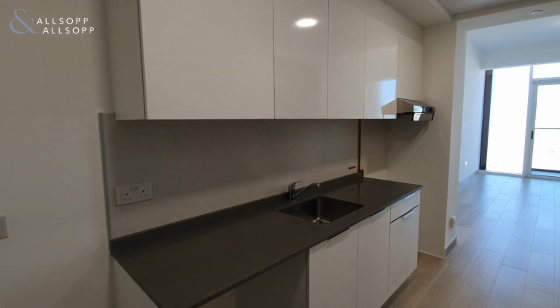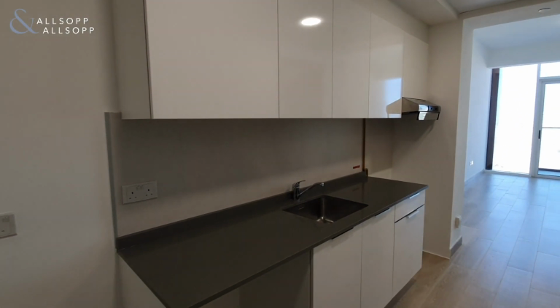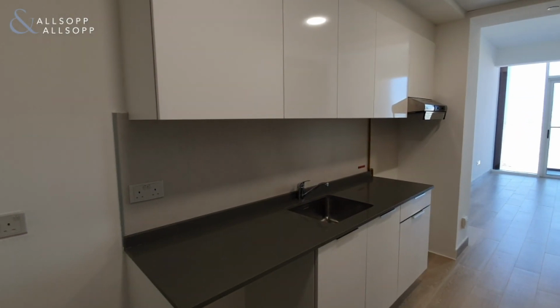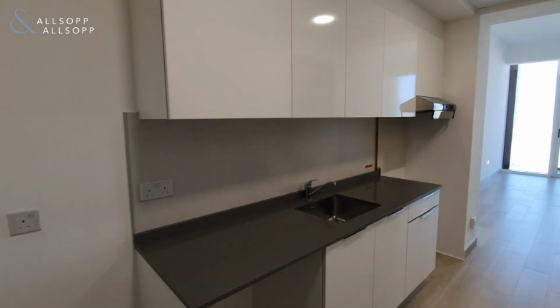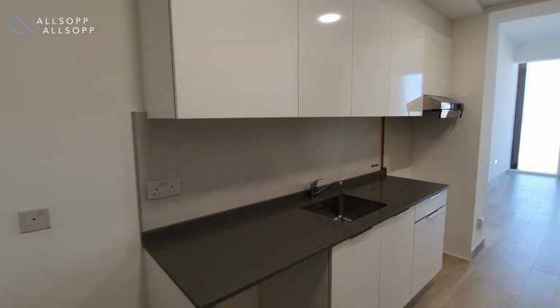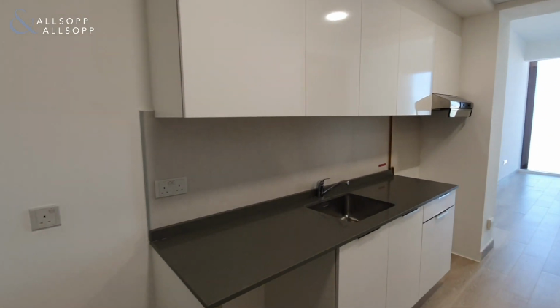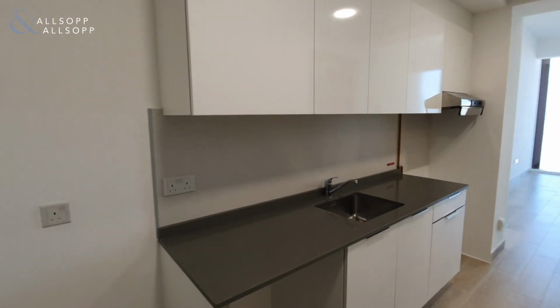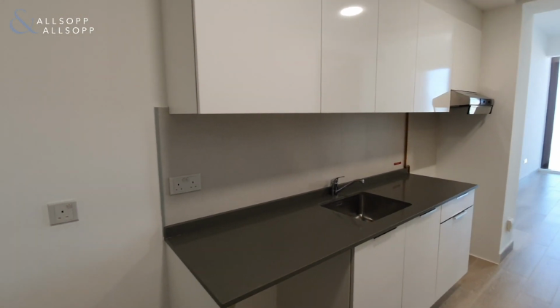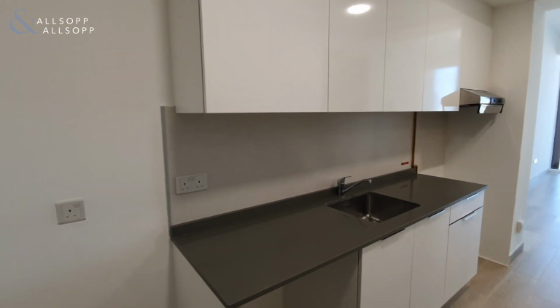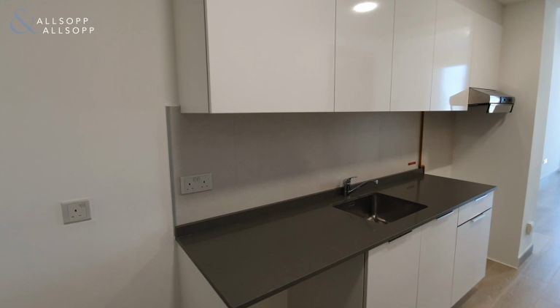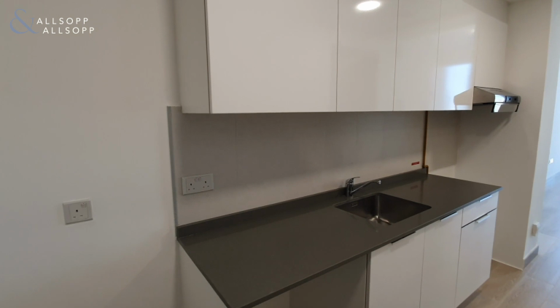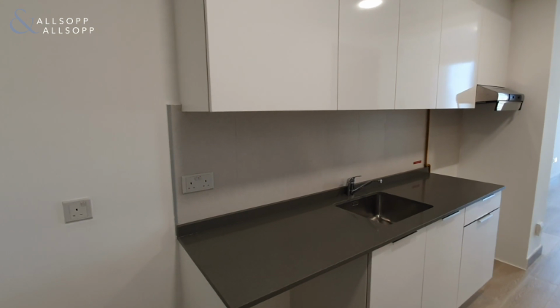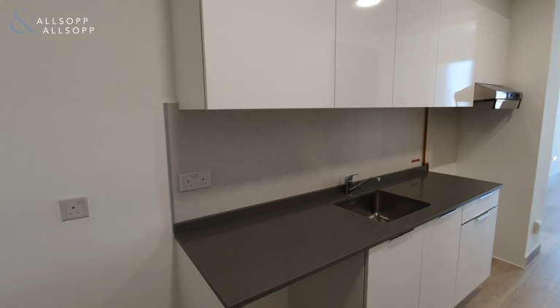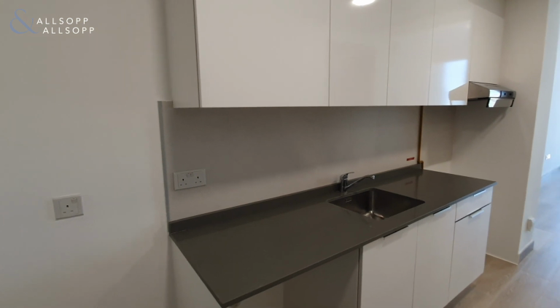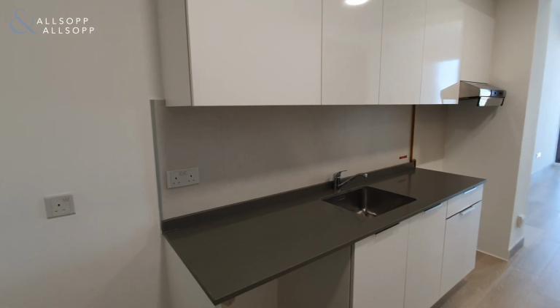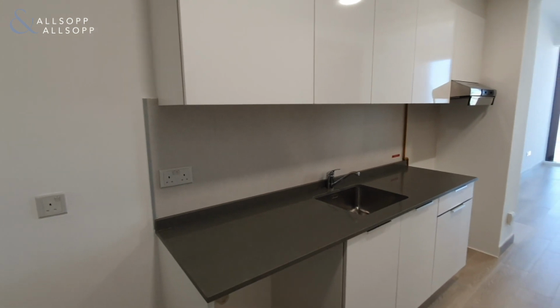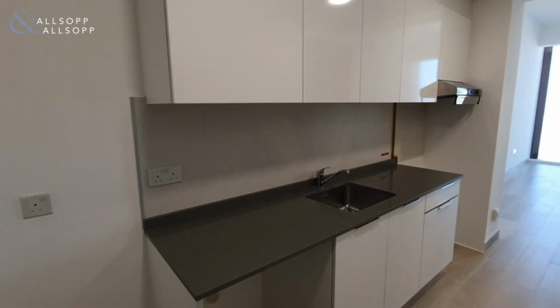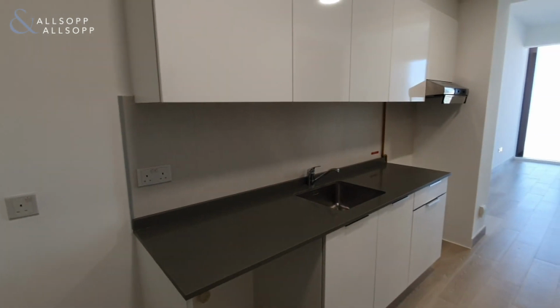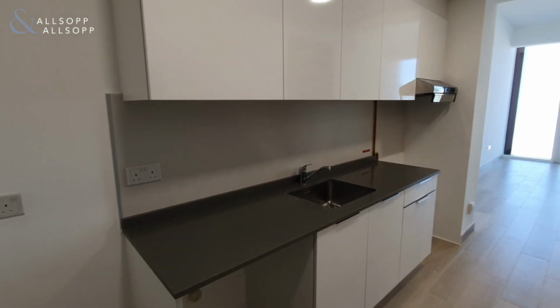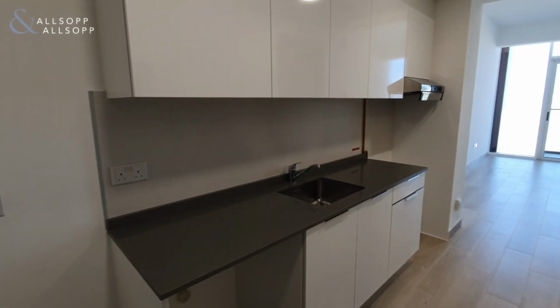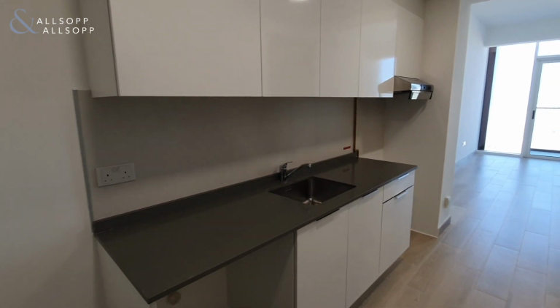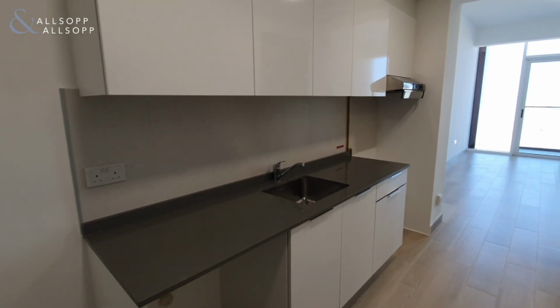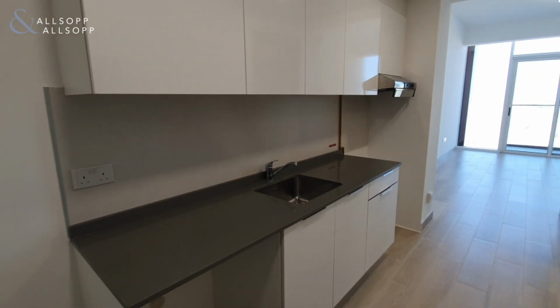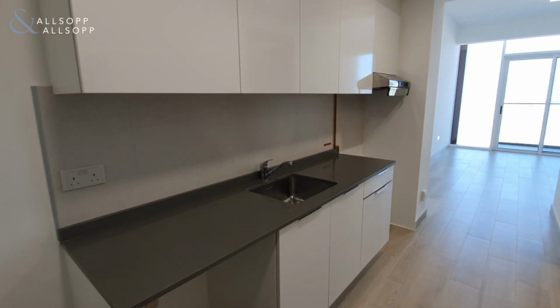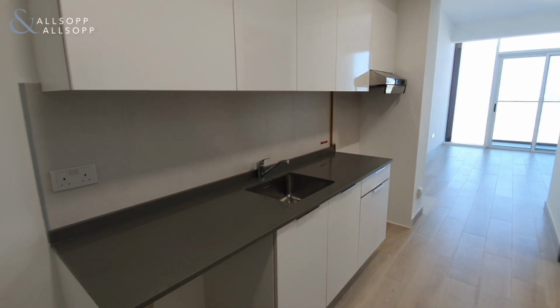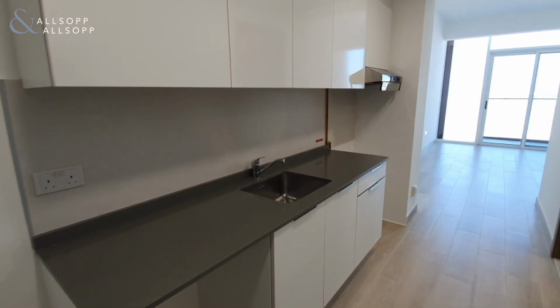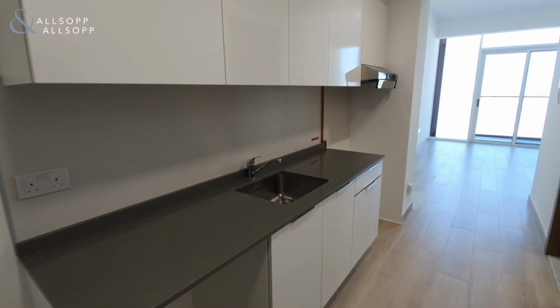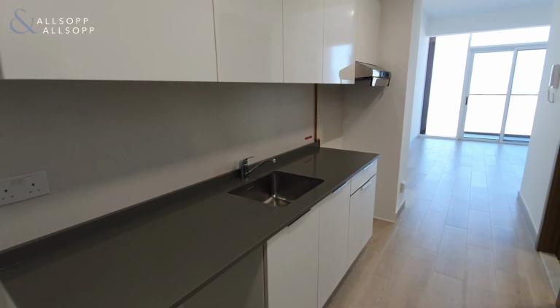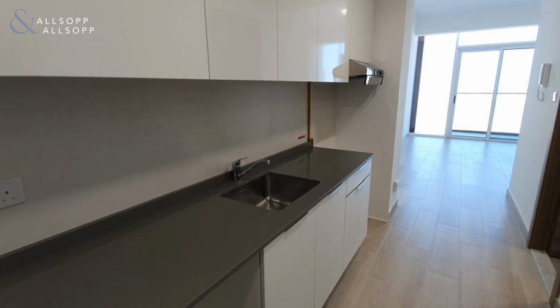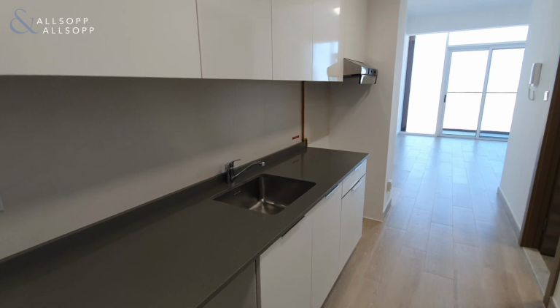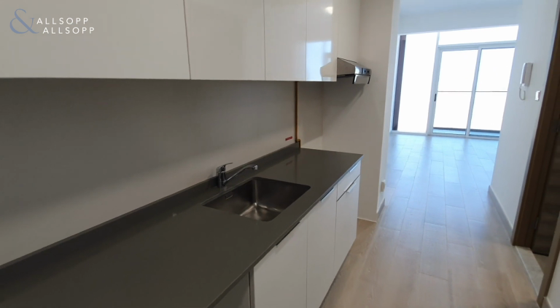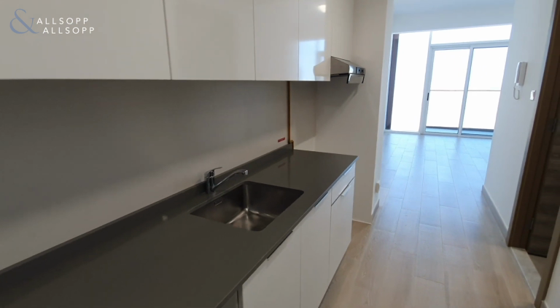As you come in the front door, to your left hand side you have the kitchen area with space for the fridge, washing machine and gas cooker.